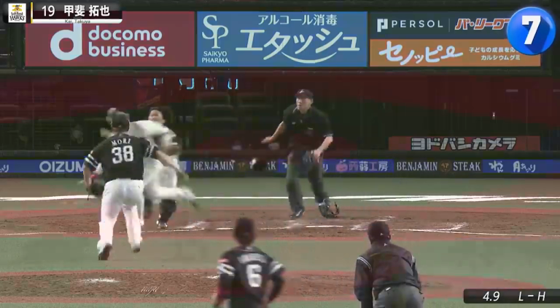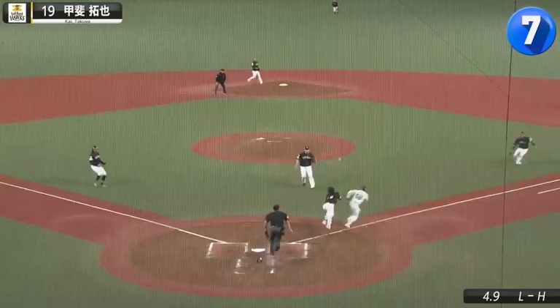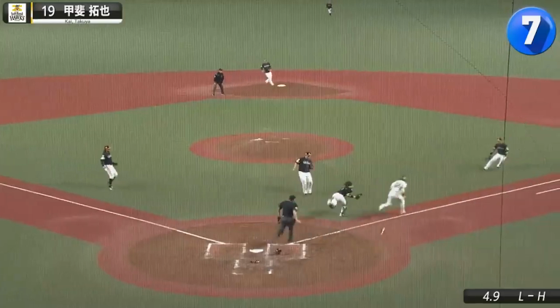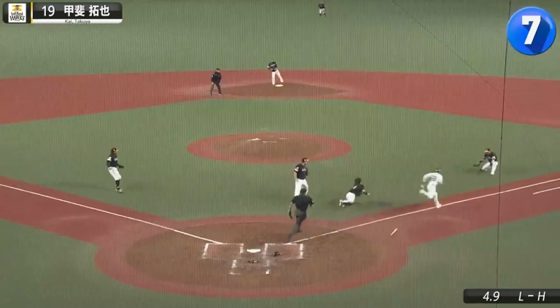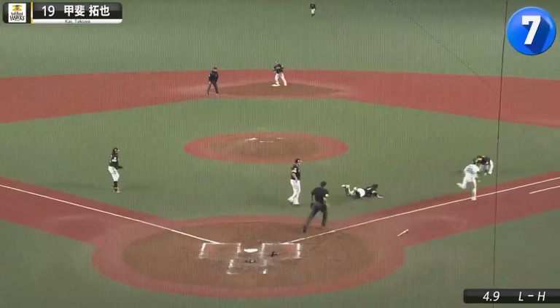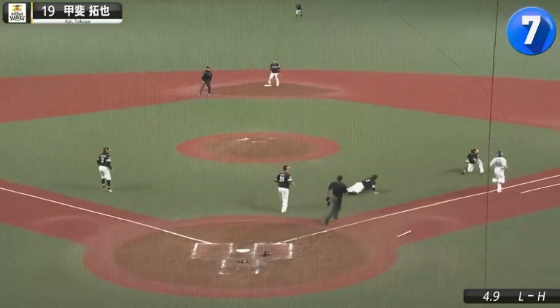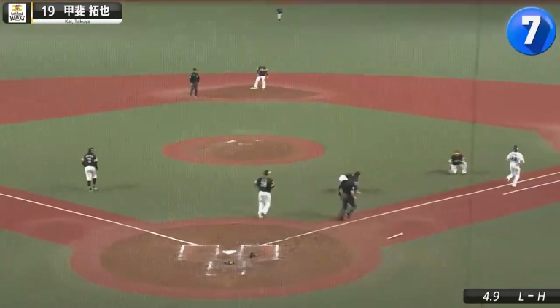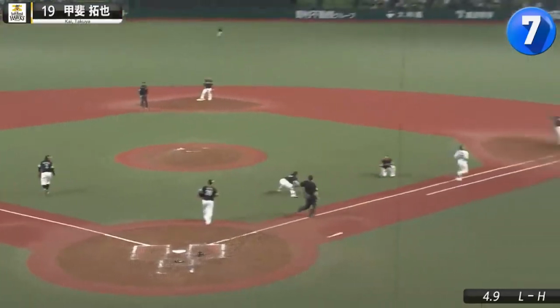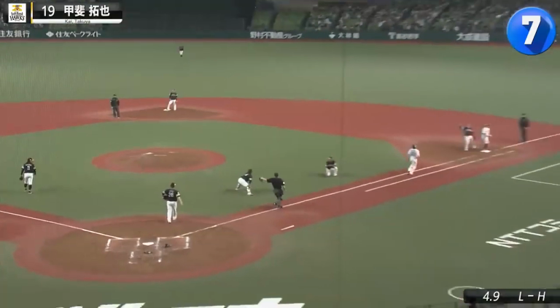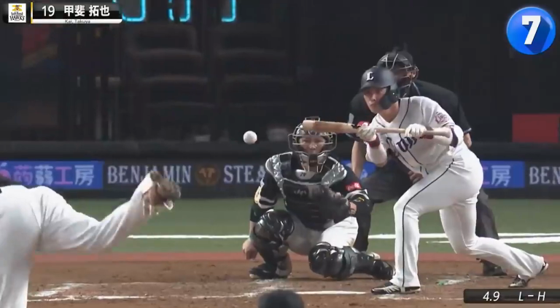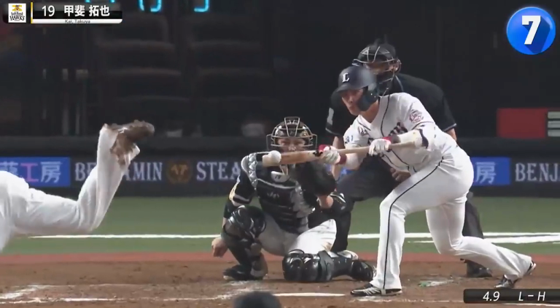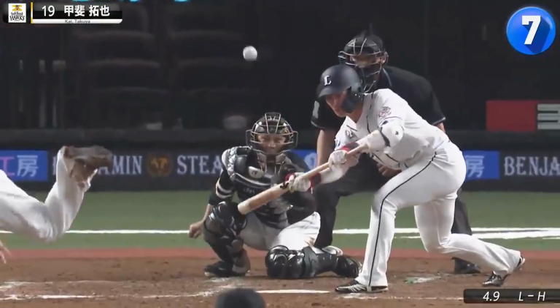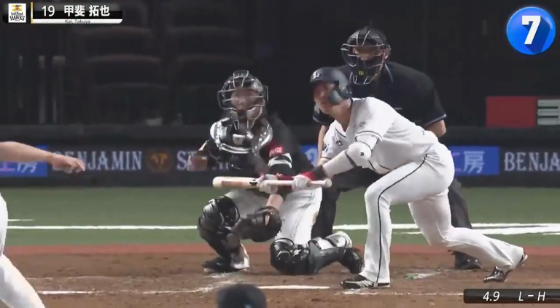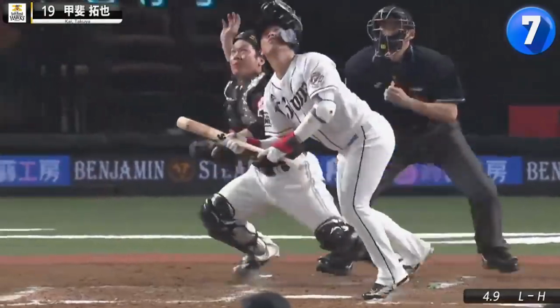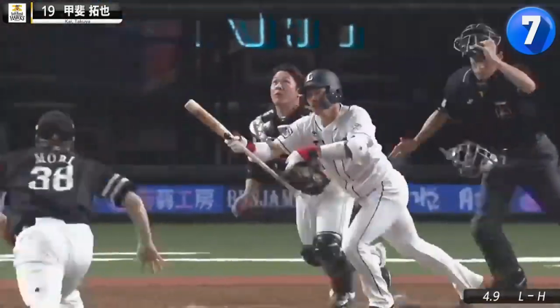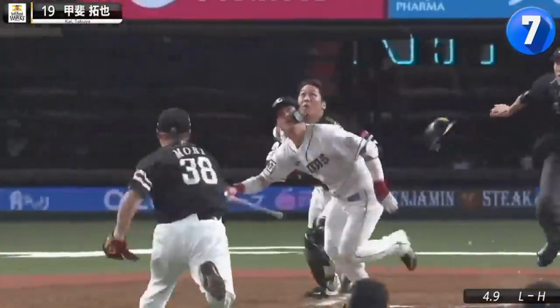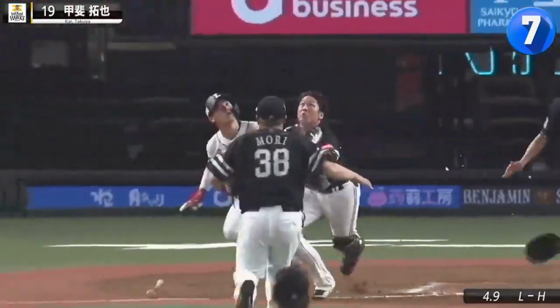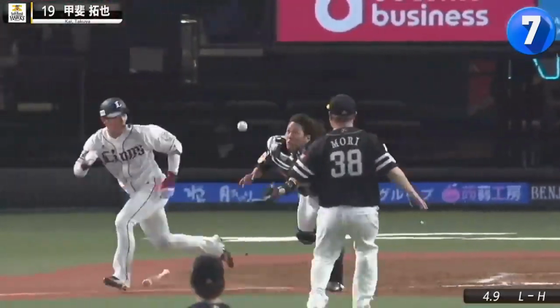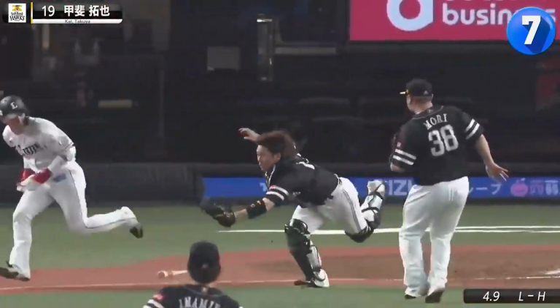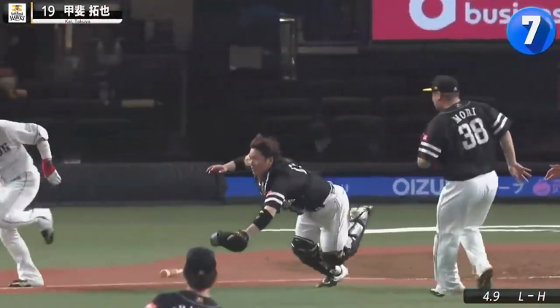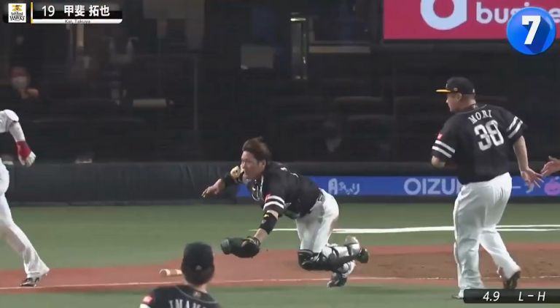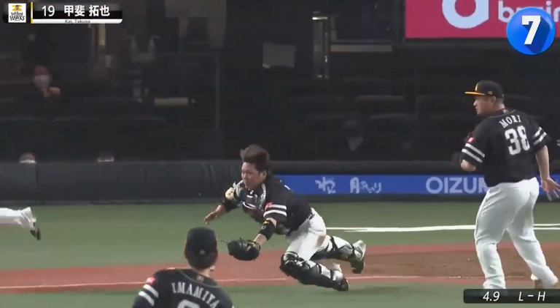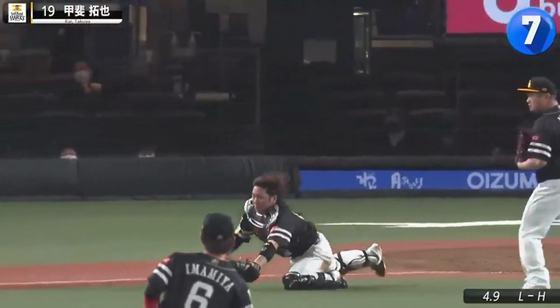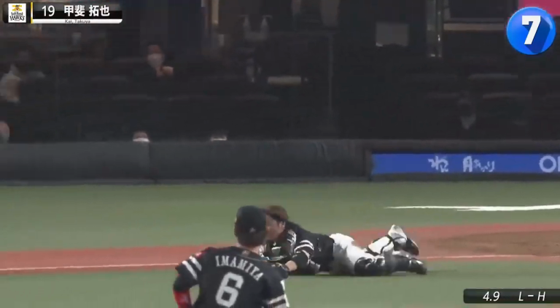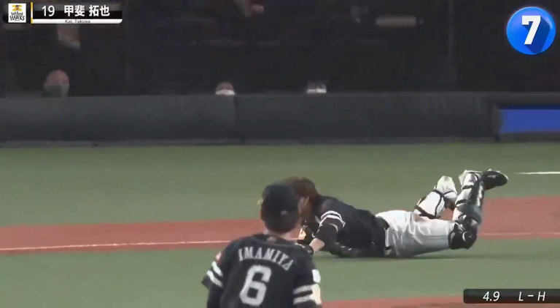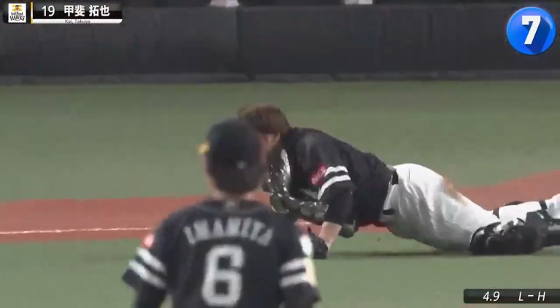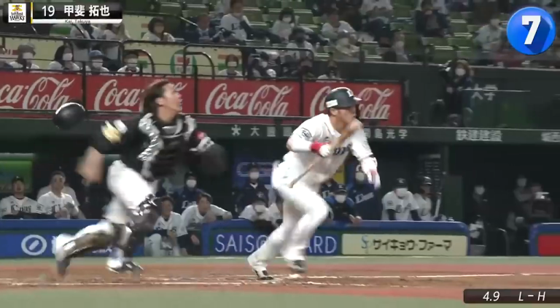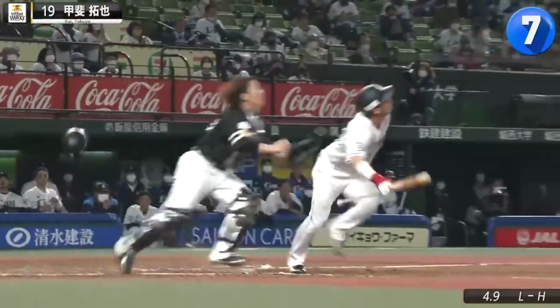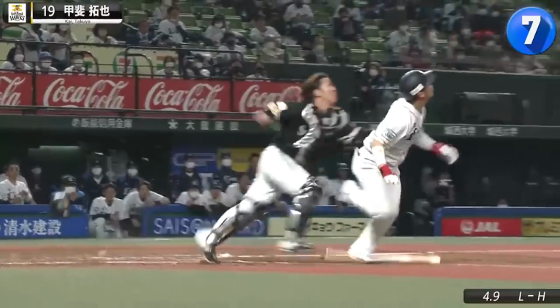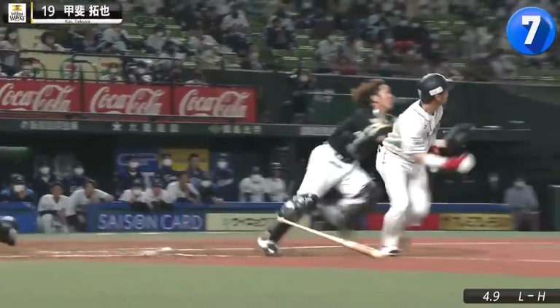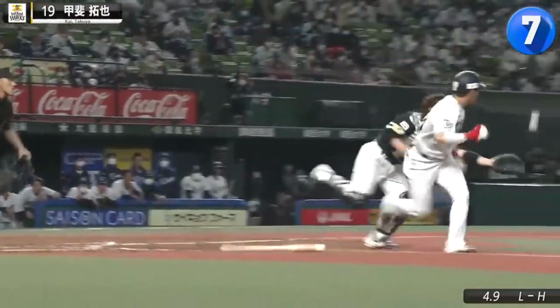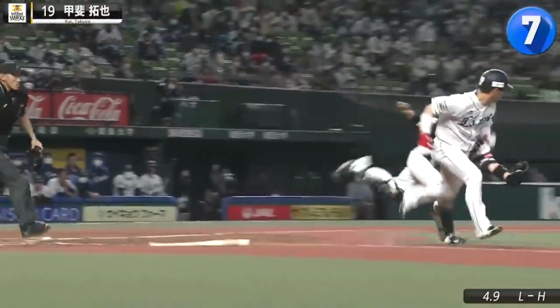A Takuya Kai clip where he's not using his cannon? That's odd. Also note that Kai almost beats the runner out of the box — oh, that's amazing.